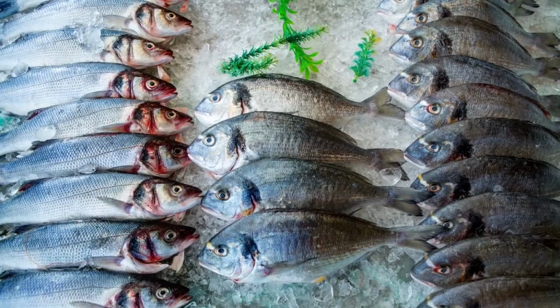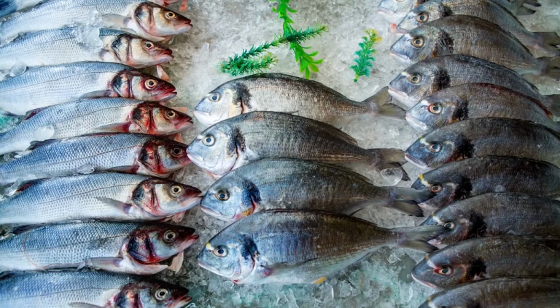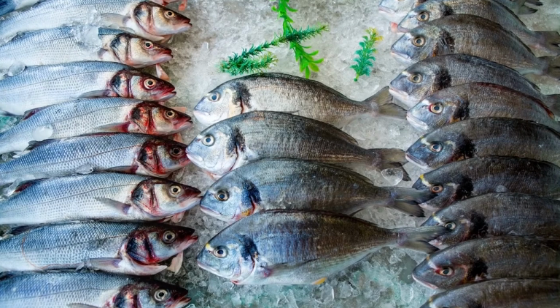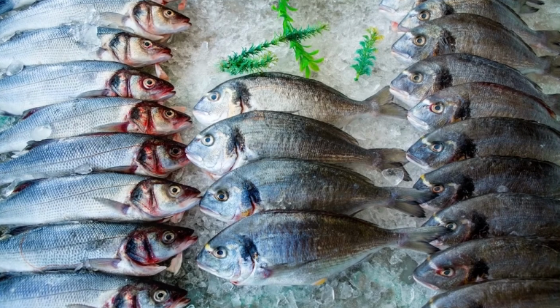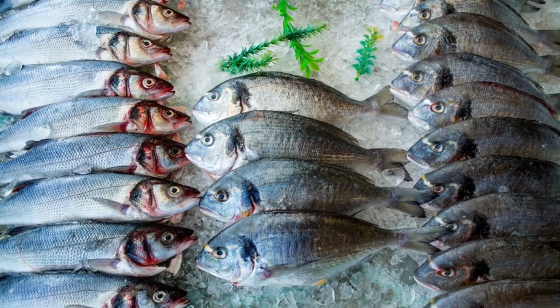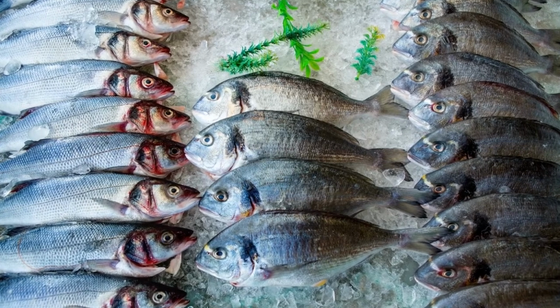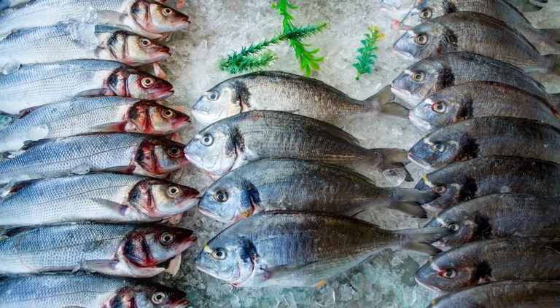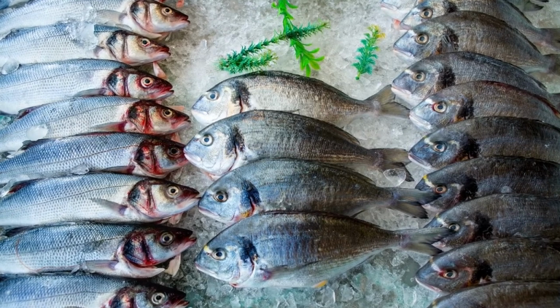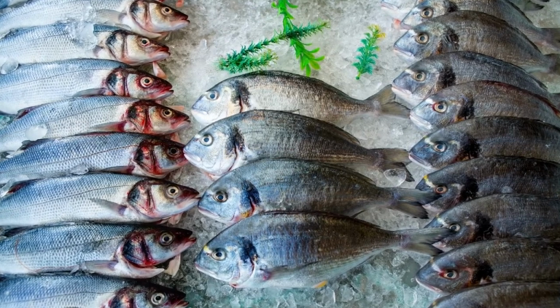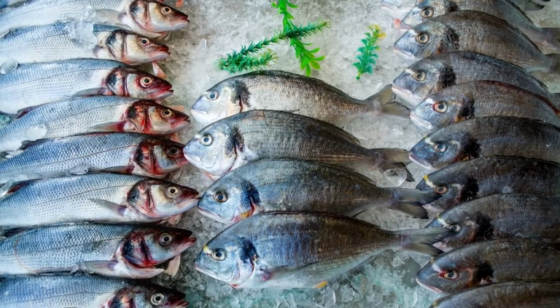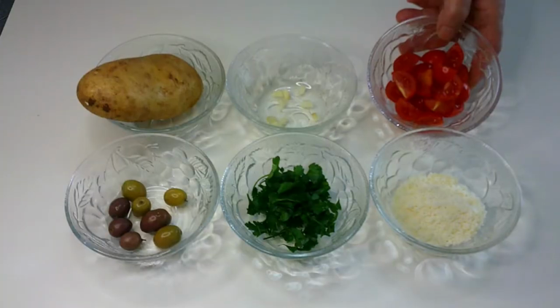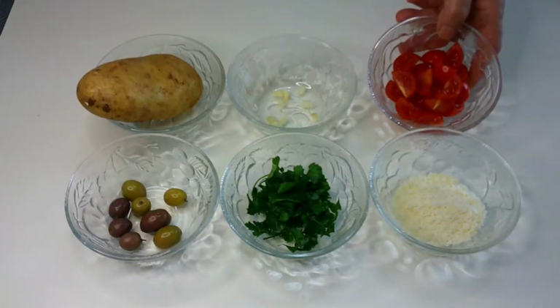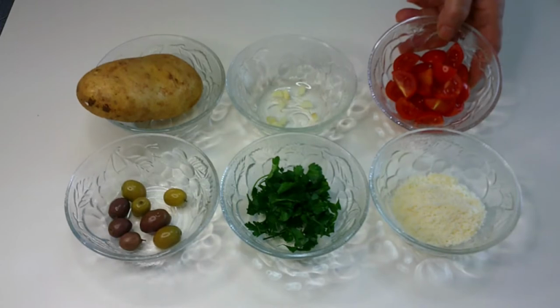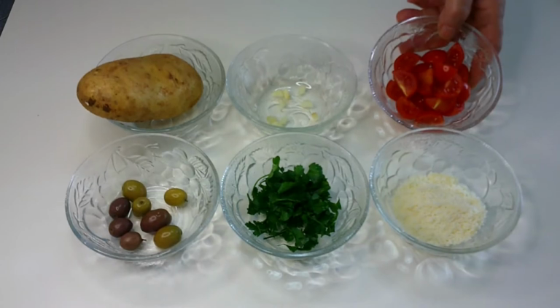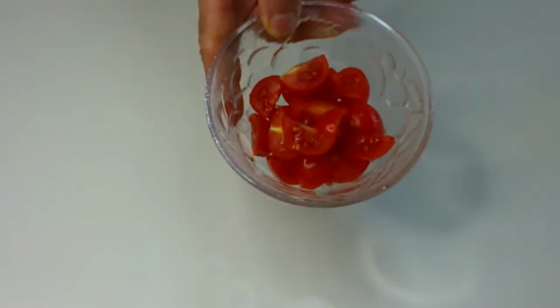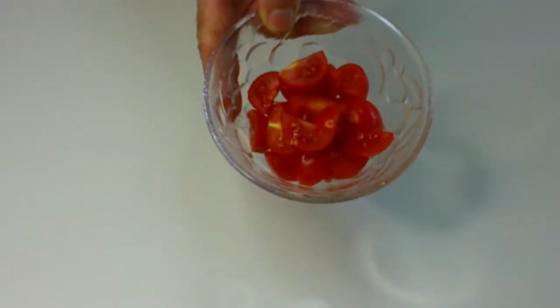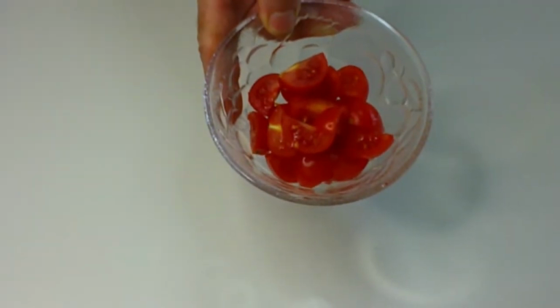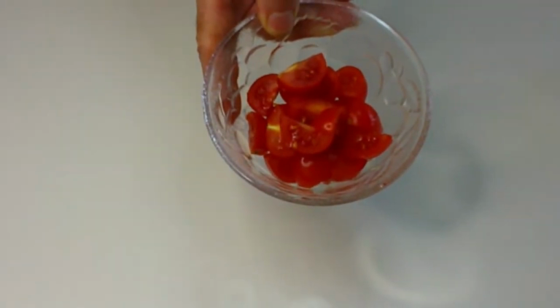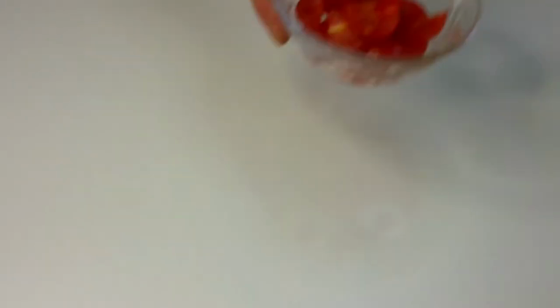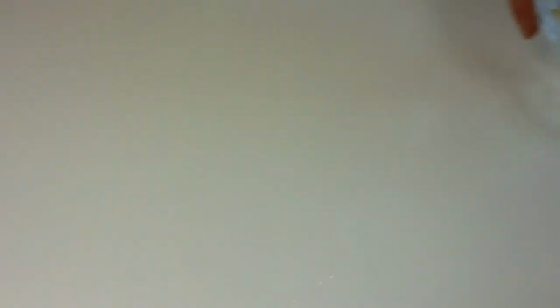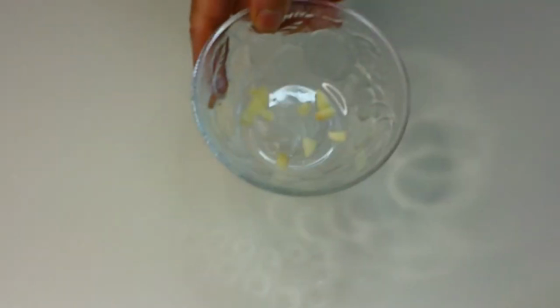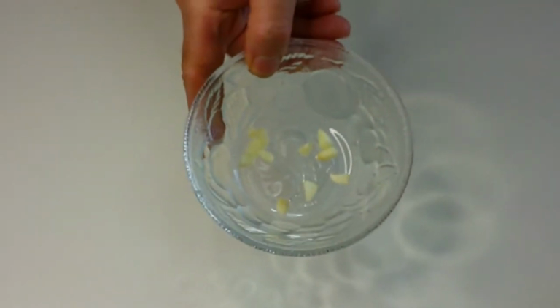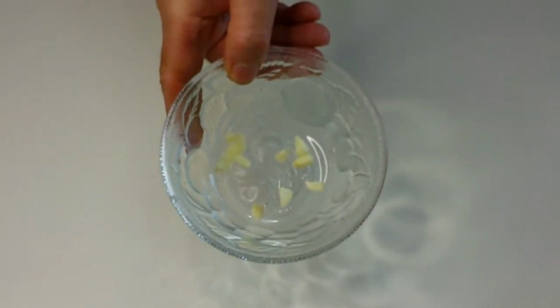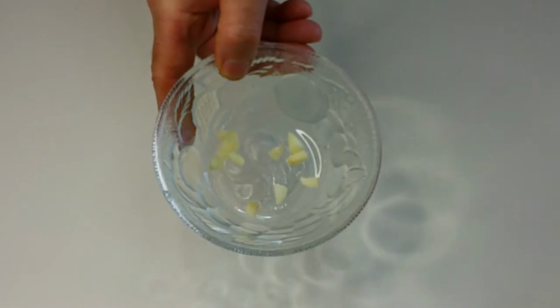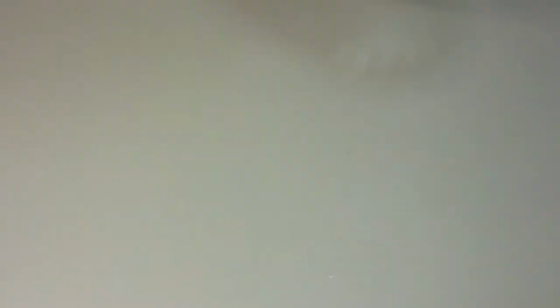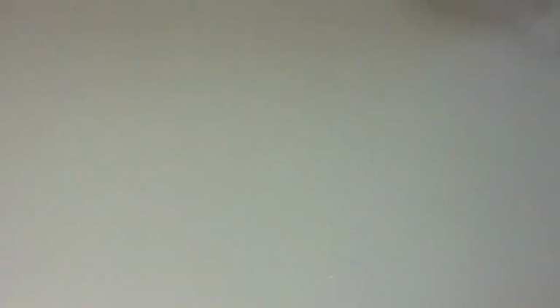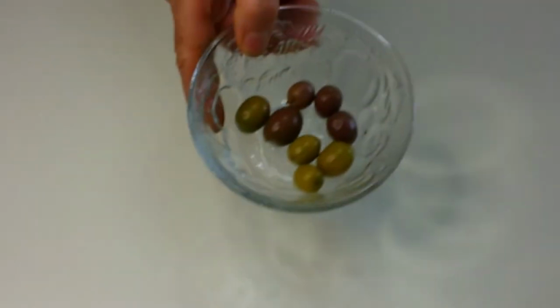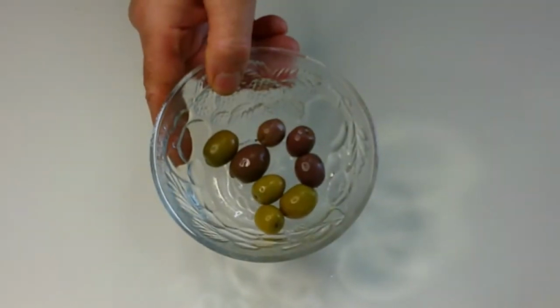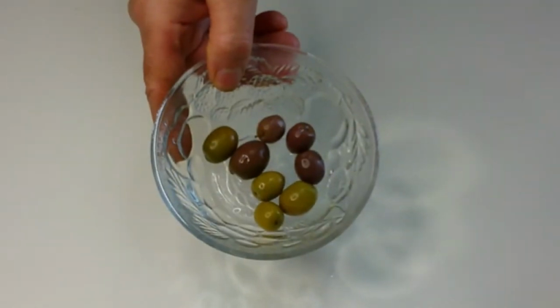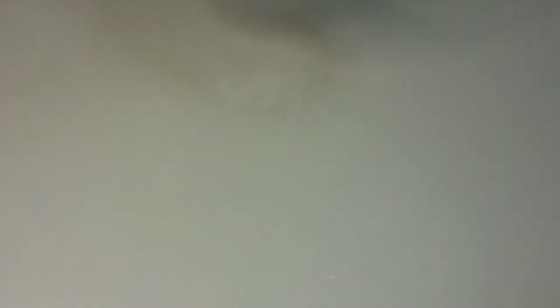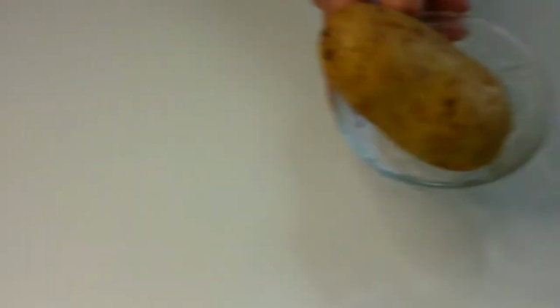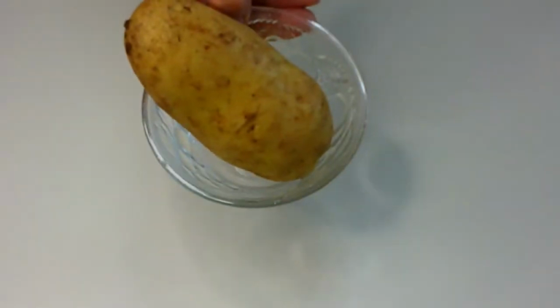We are cooking sea bream, but this is also valid for sea bass. Ingredients for one person: 5 cherry tomatoes, 2 chopped garlic cloves, 6-8 olives, 1 potato.